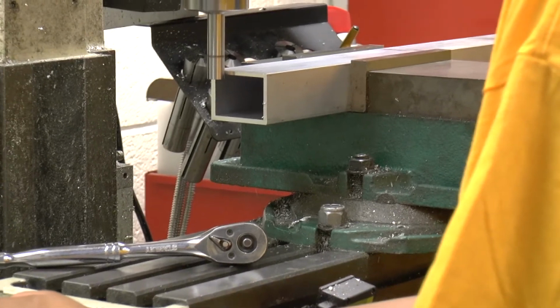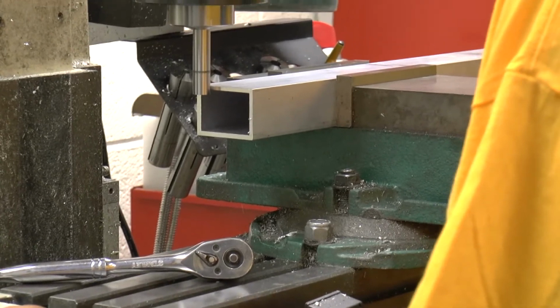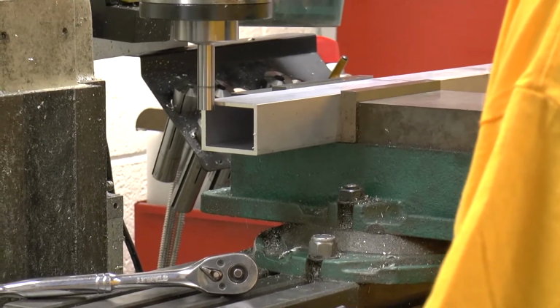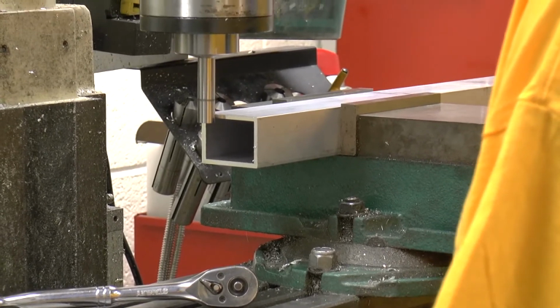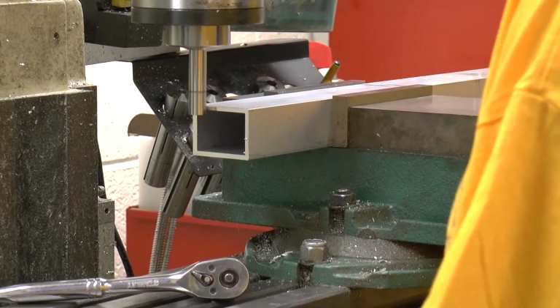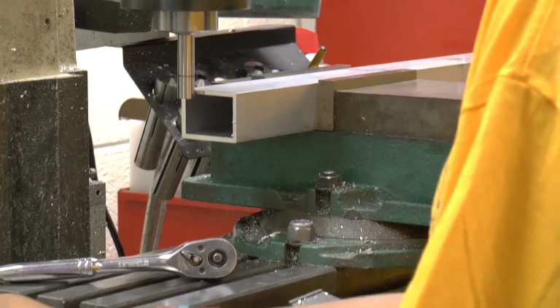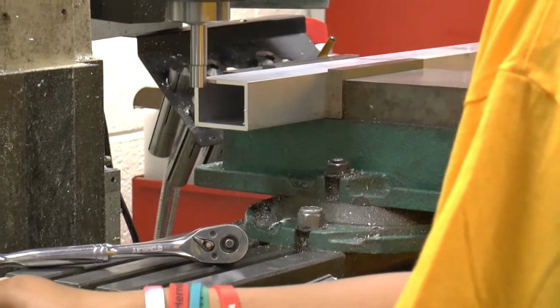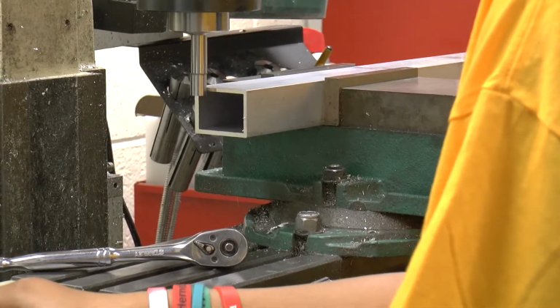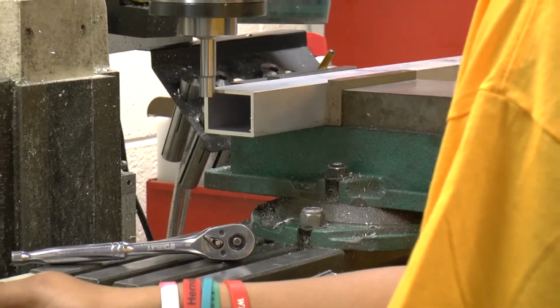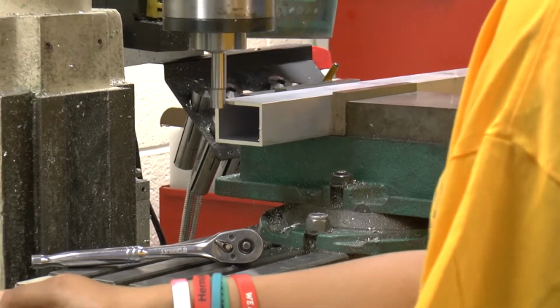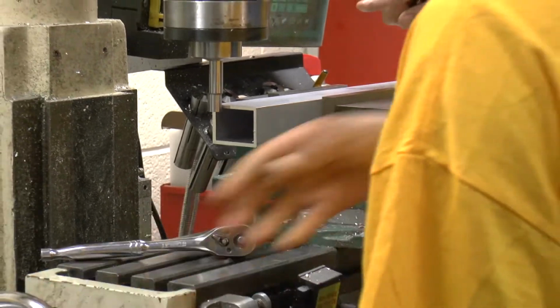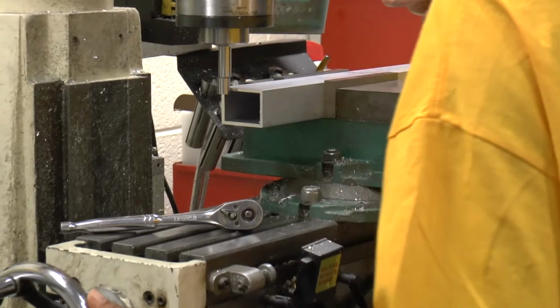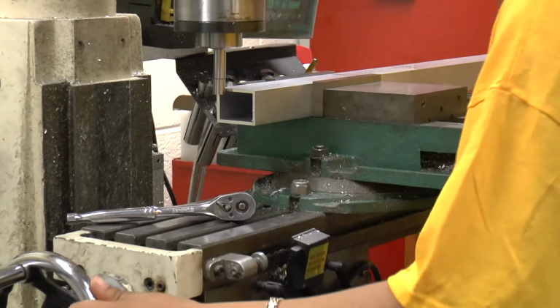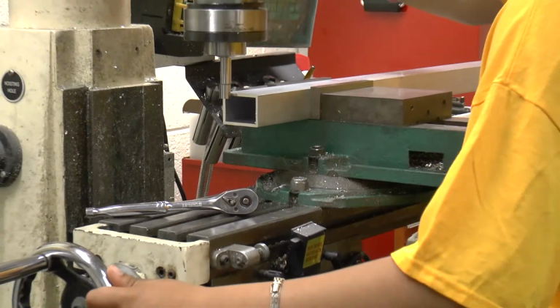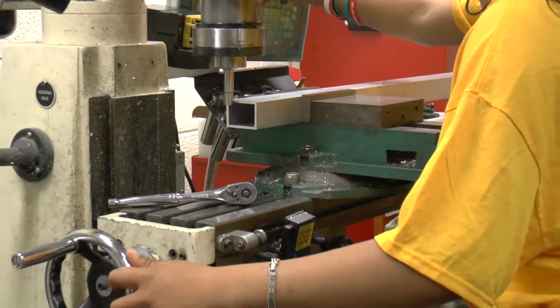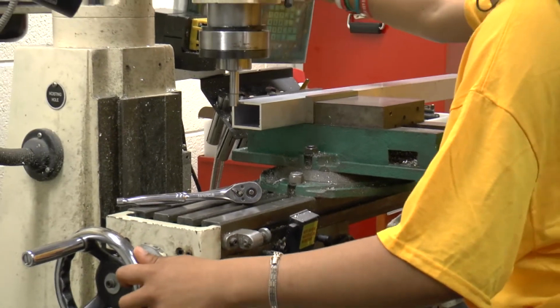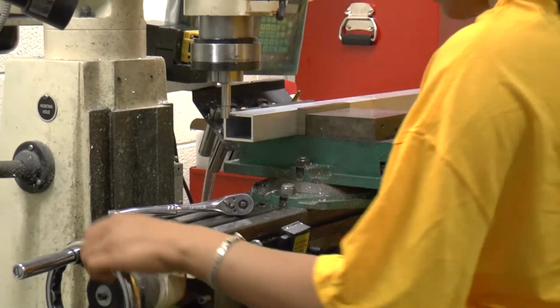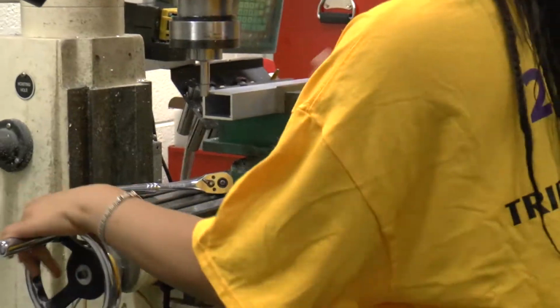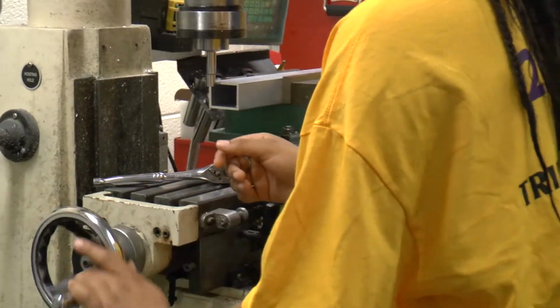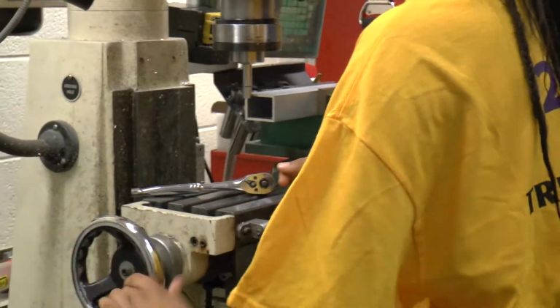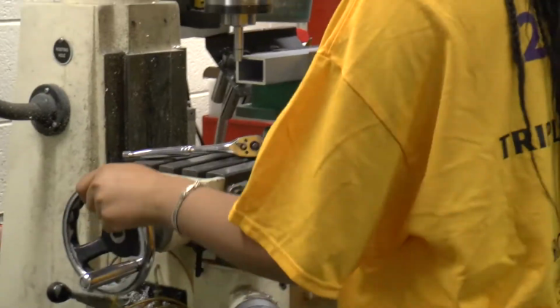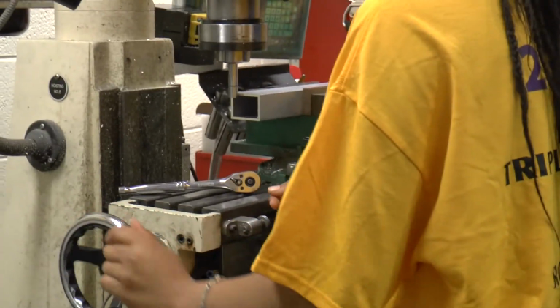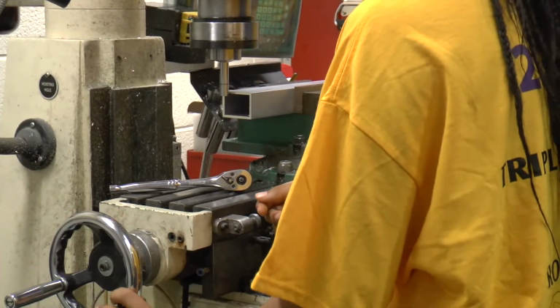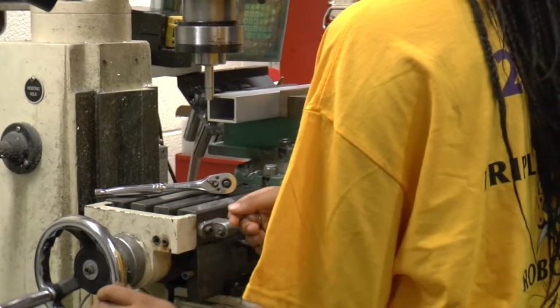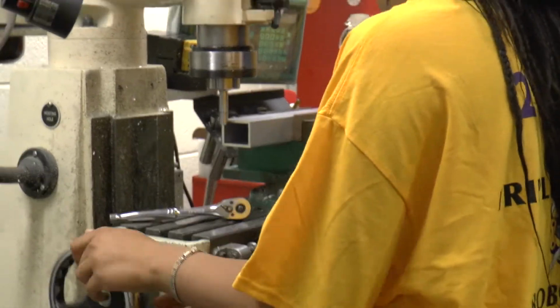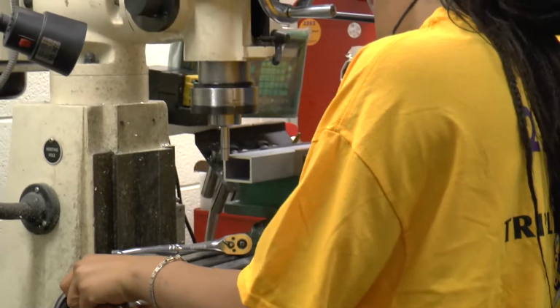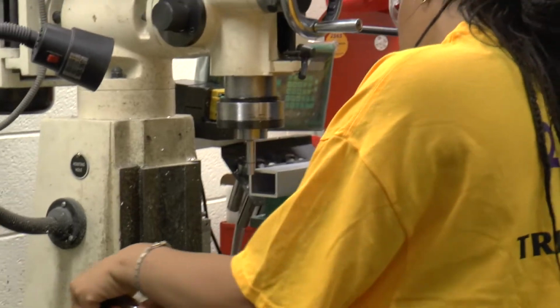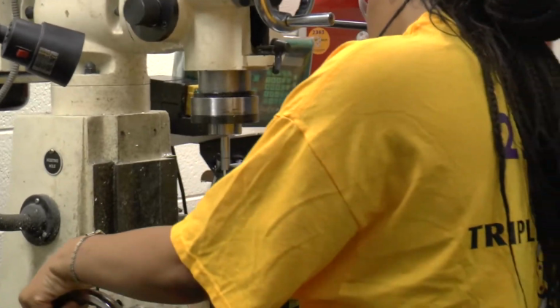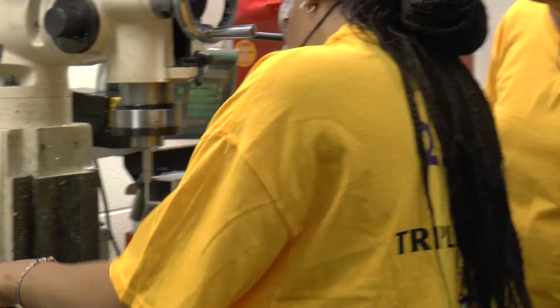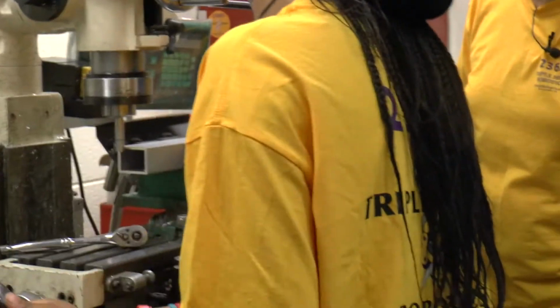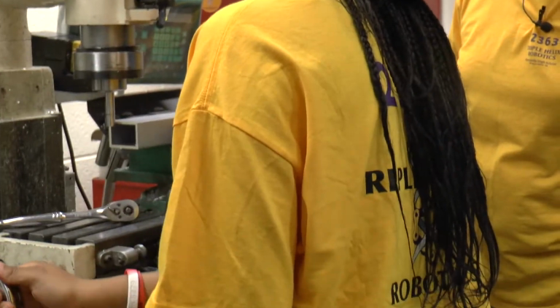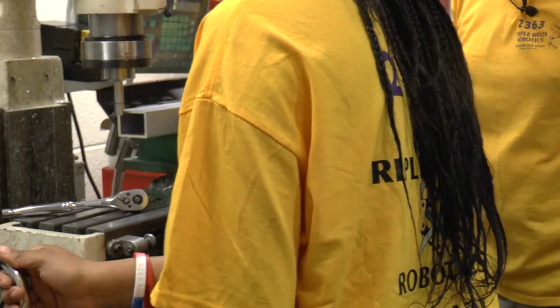When you use the center finder, you come up and touch on it. See how it jumps off to the side when it touches? We use that to set the zero, and then she'll do it again to confirm it's in the right spot.